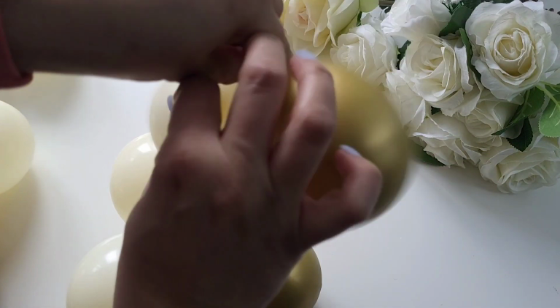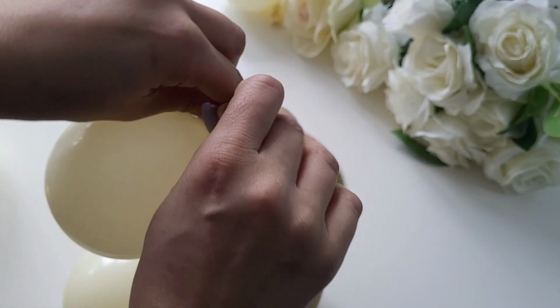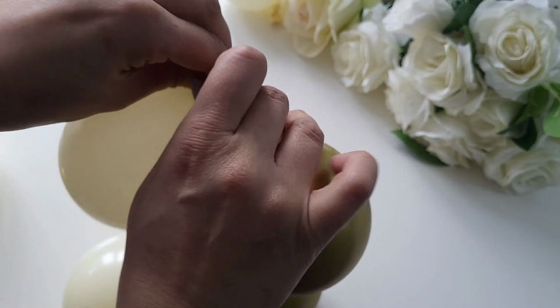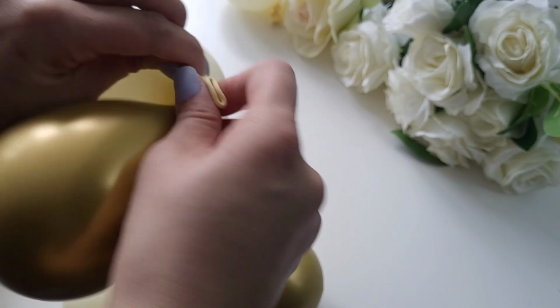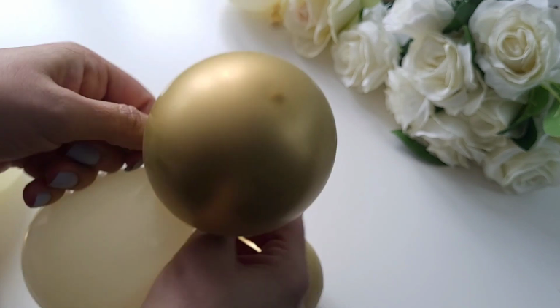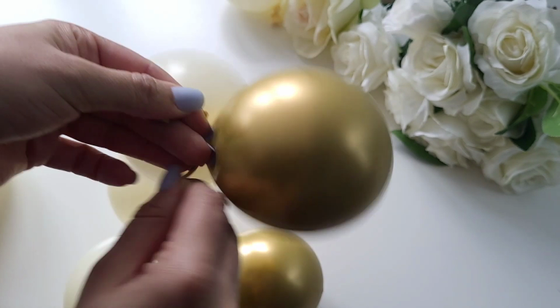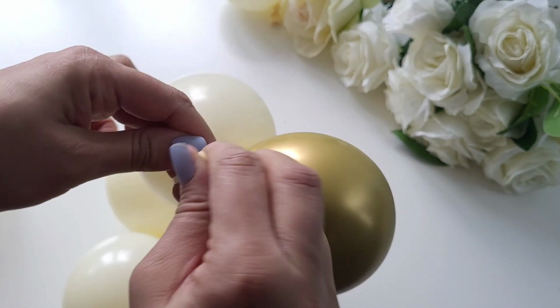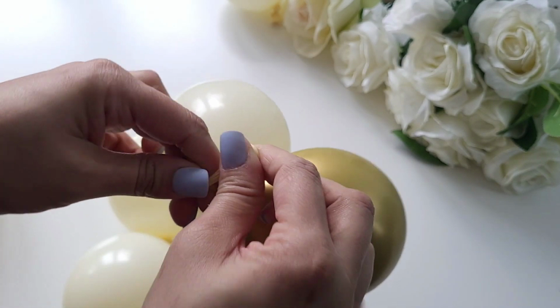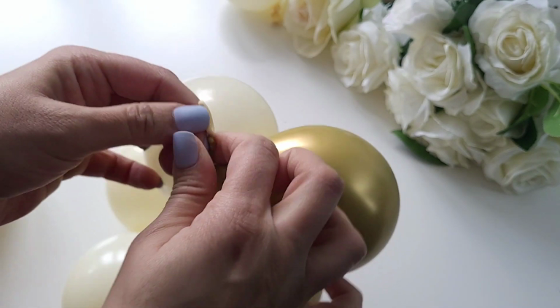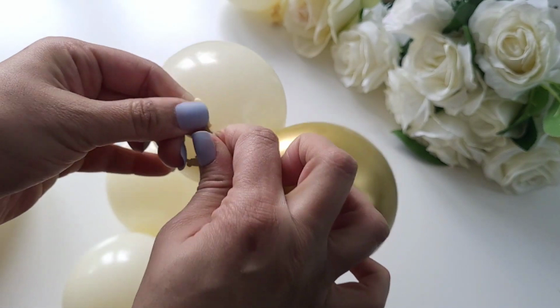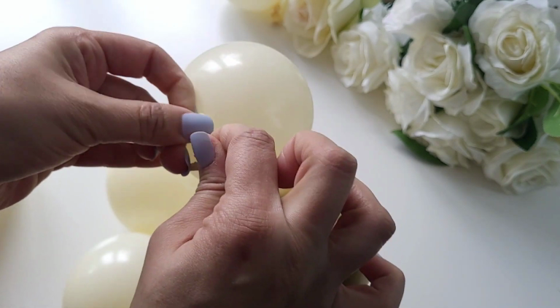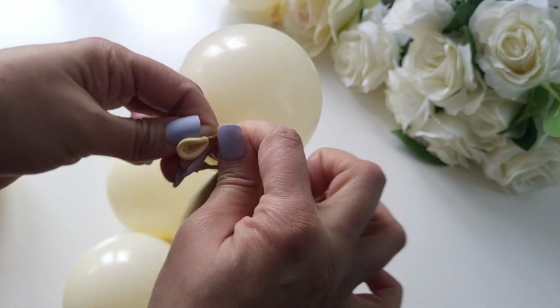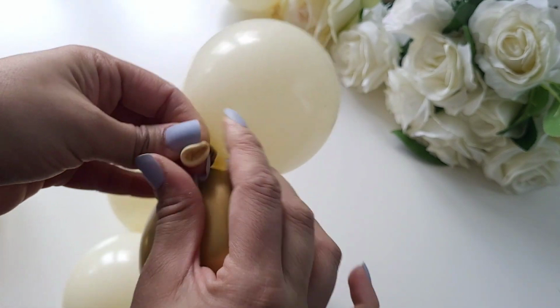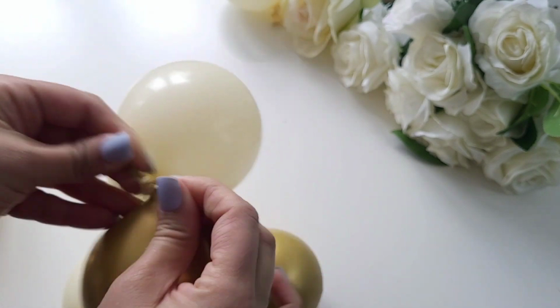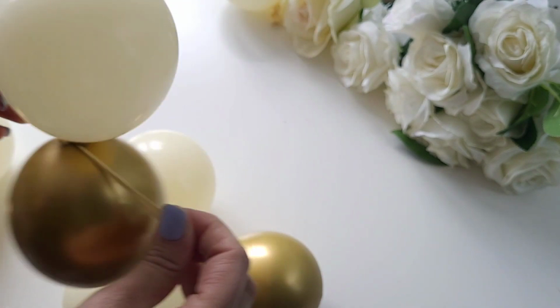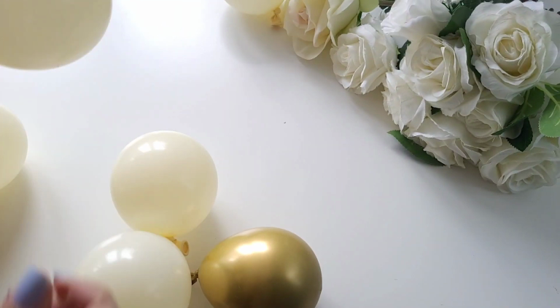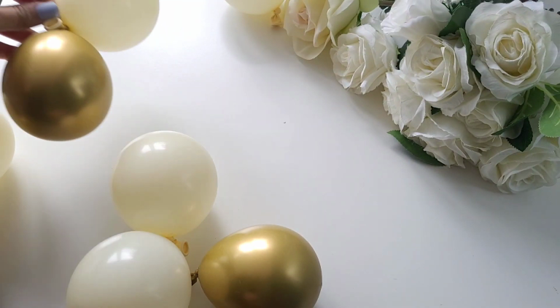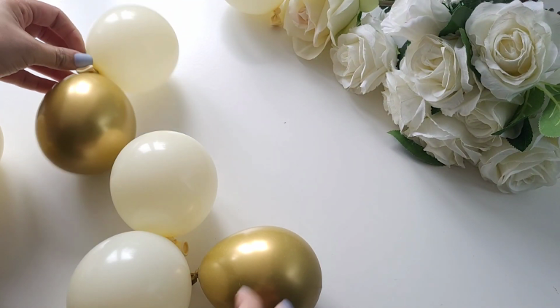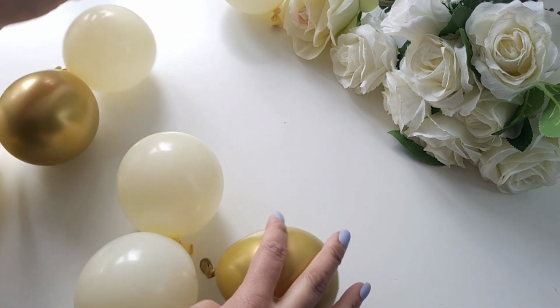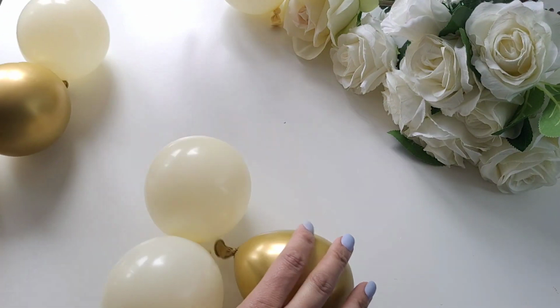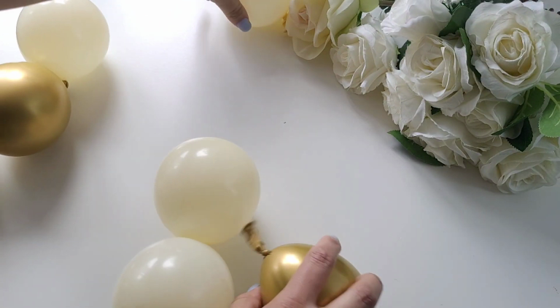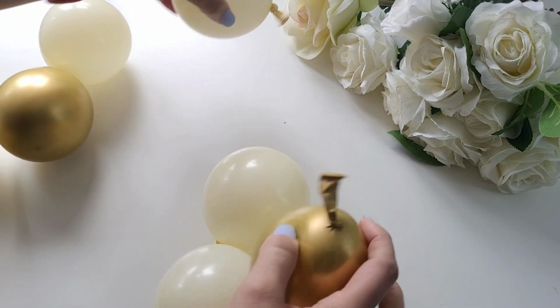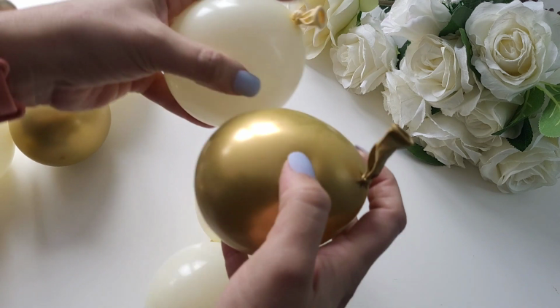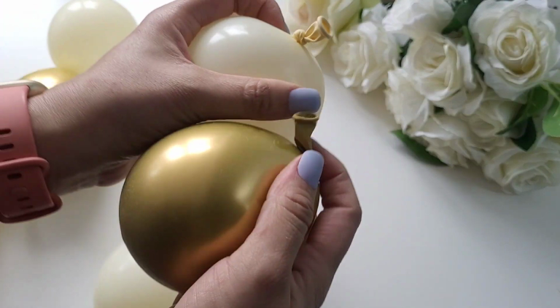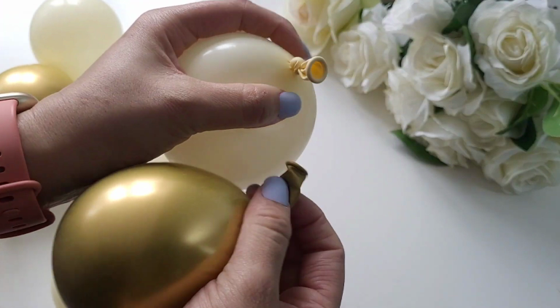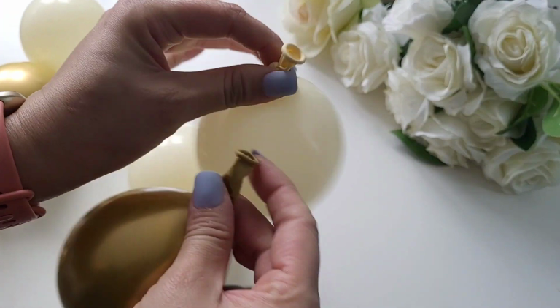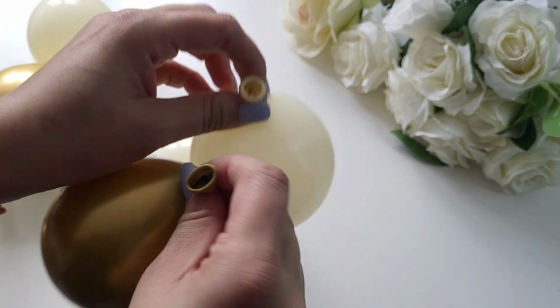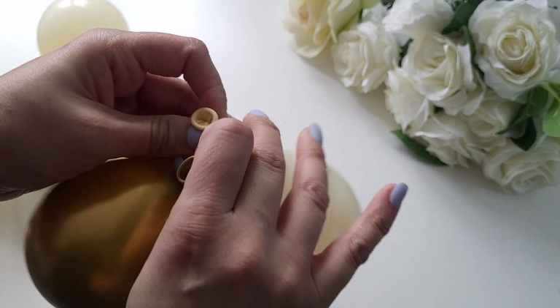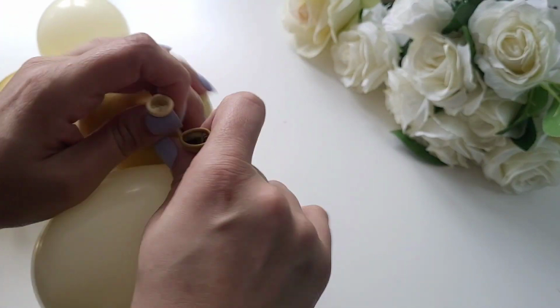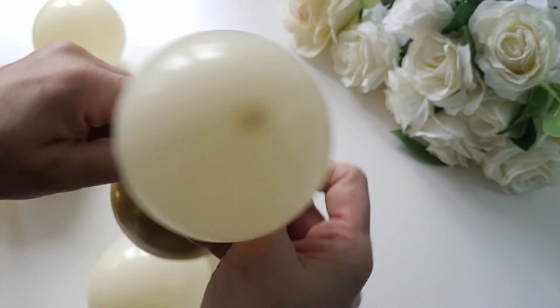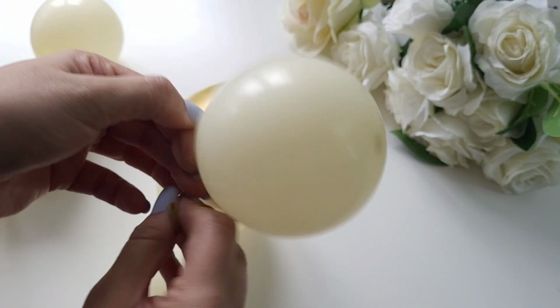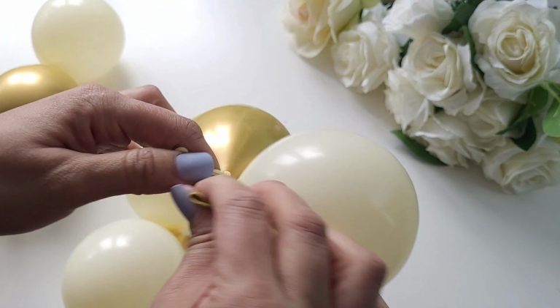Remember that this is your creation, your design, so there is nothing wrong you can do with this sort of cake topper. That is one of the best things about it.